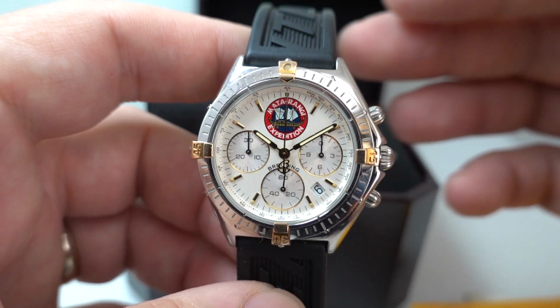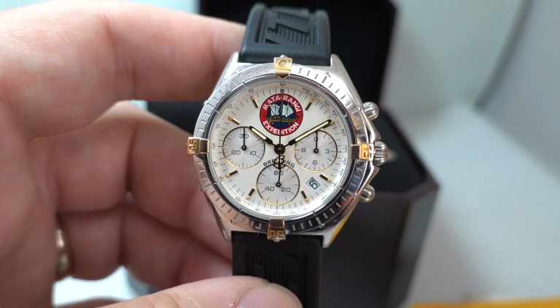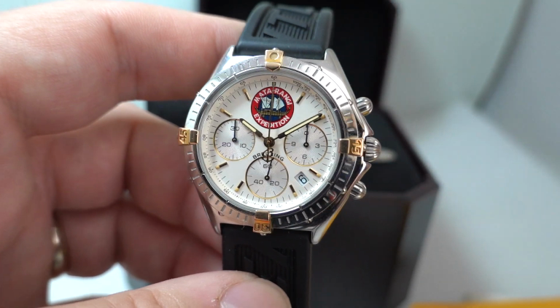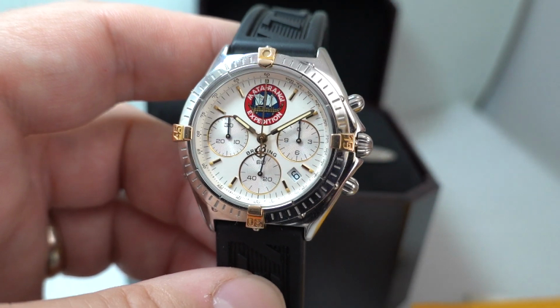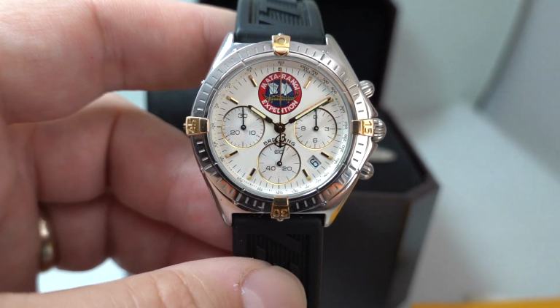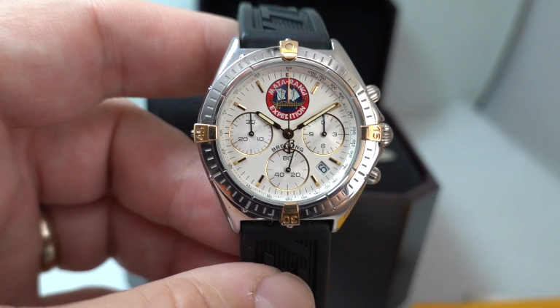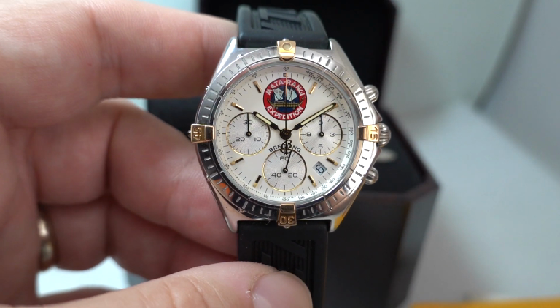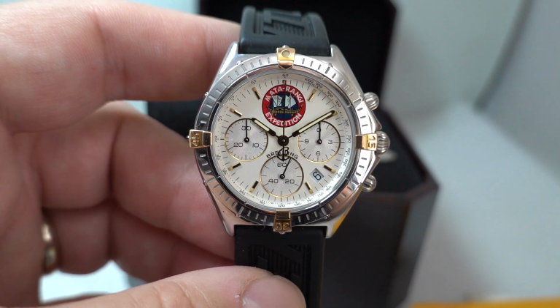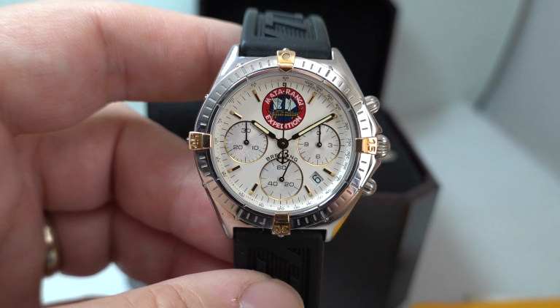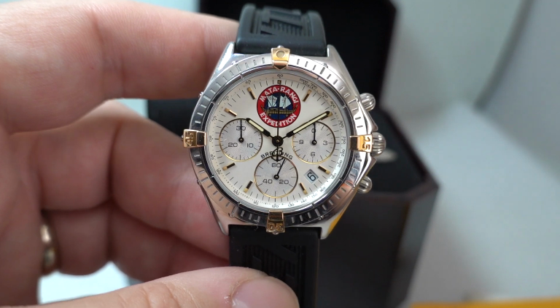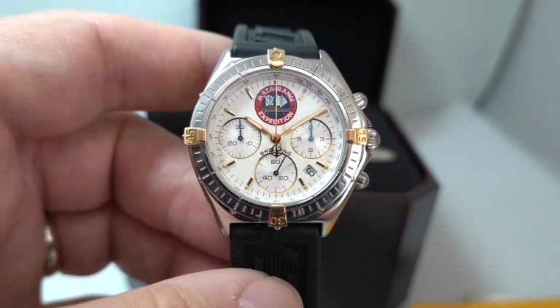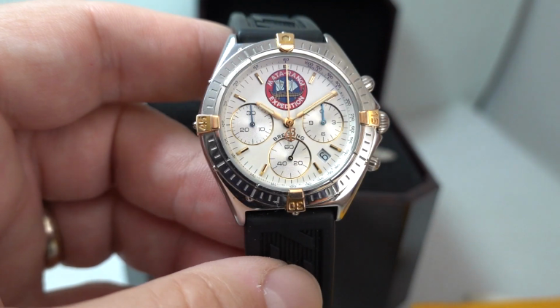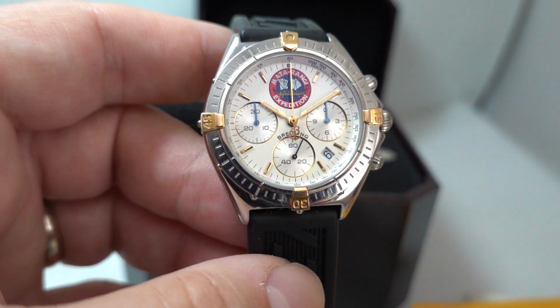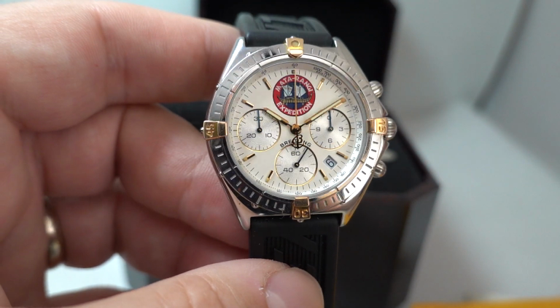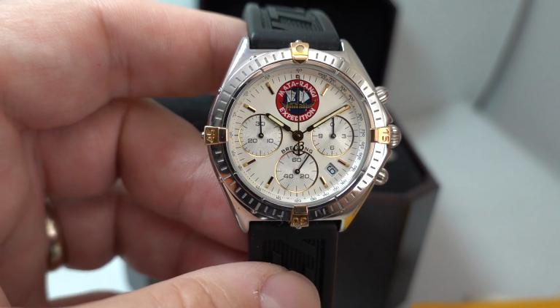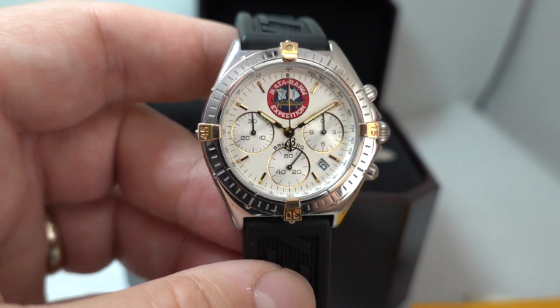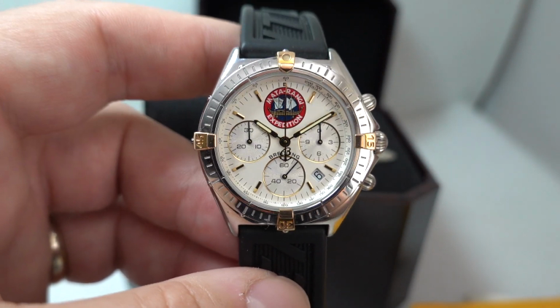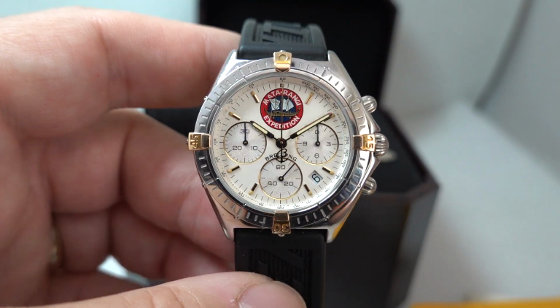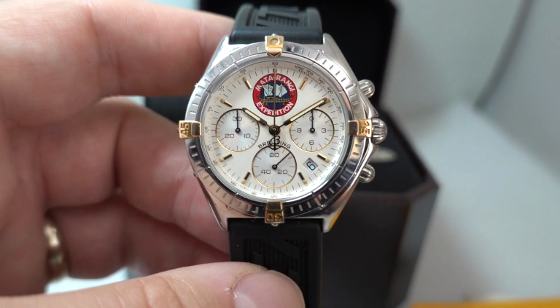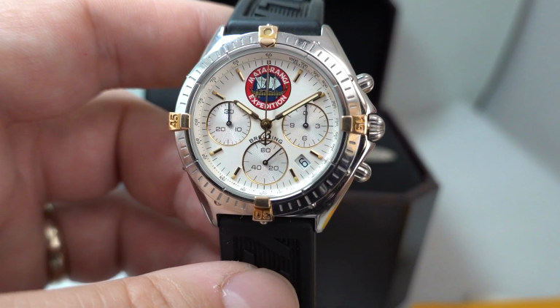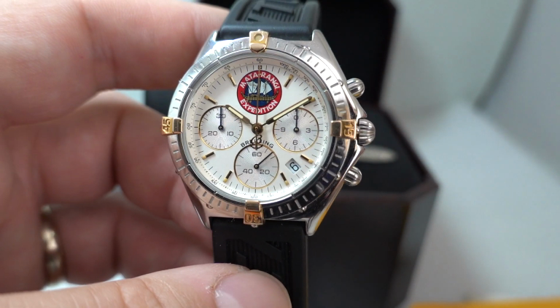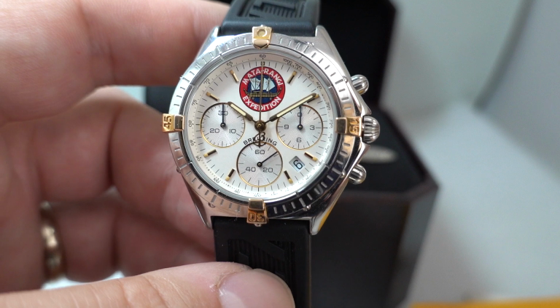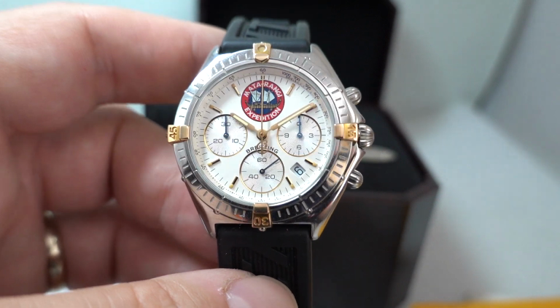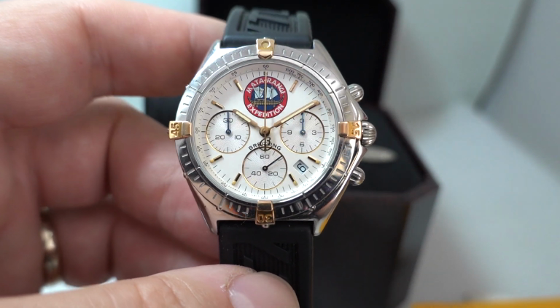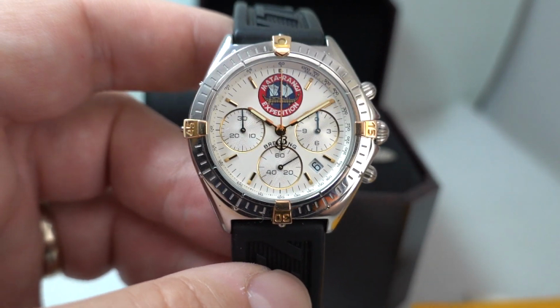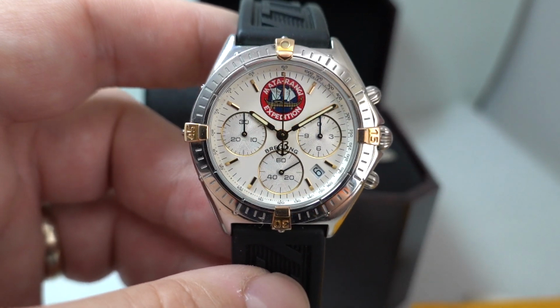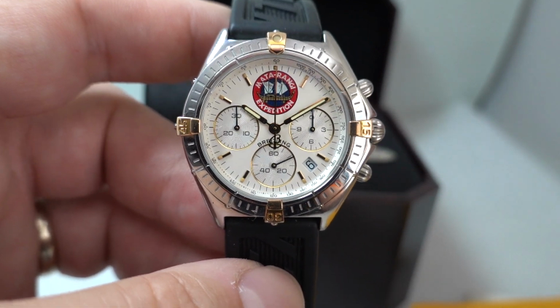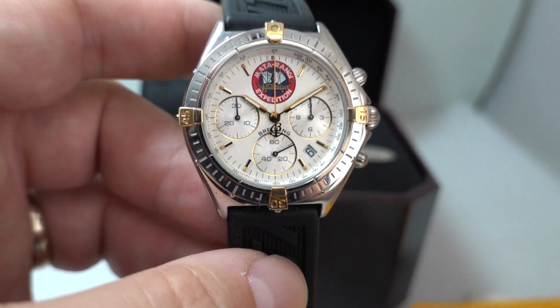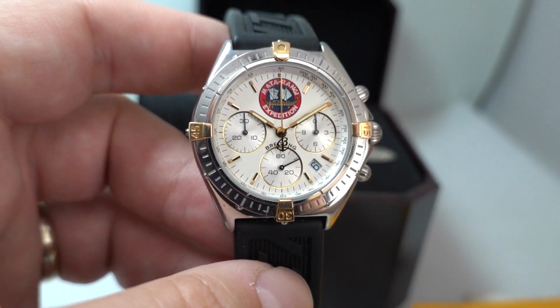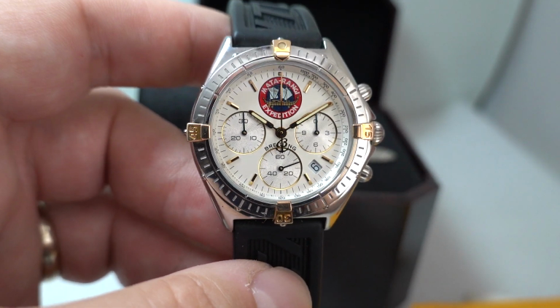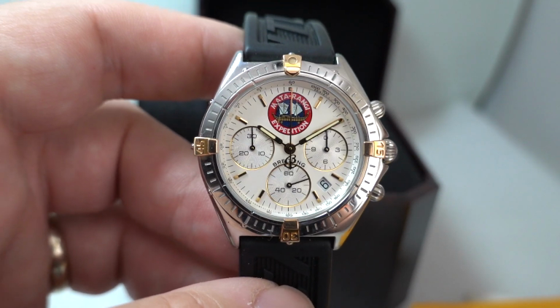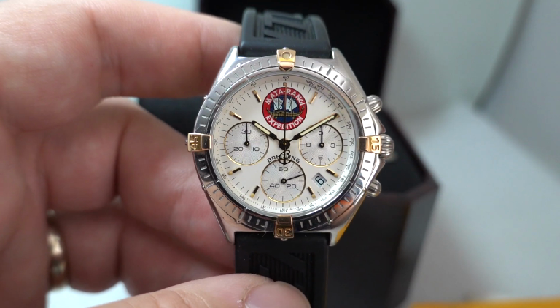You can see more on this watch if you click the link in the pinned comment — that'll take you straight there — or head to birthyearwatches.com where you'll find wrist shots and all the other bits you associate with us.